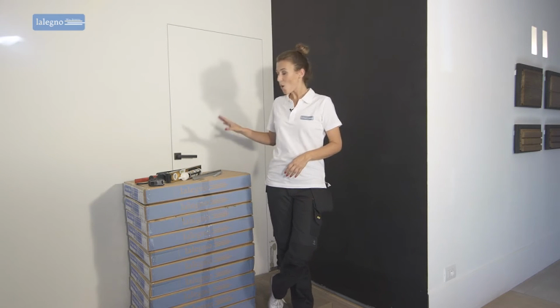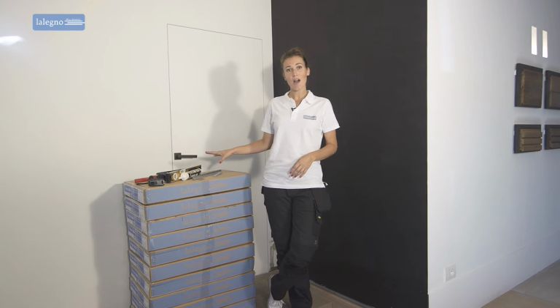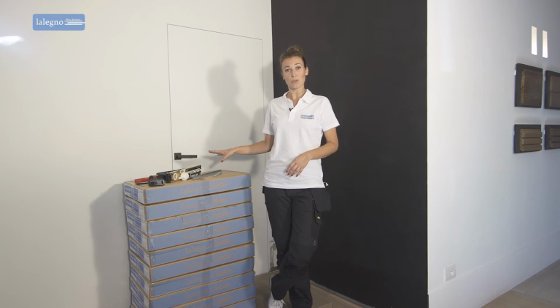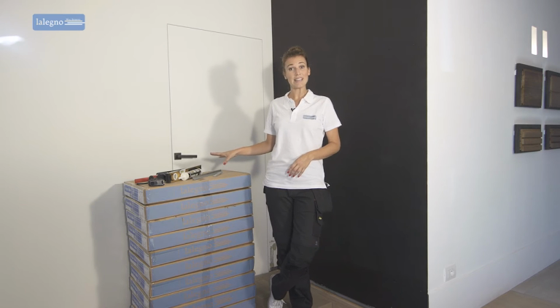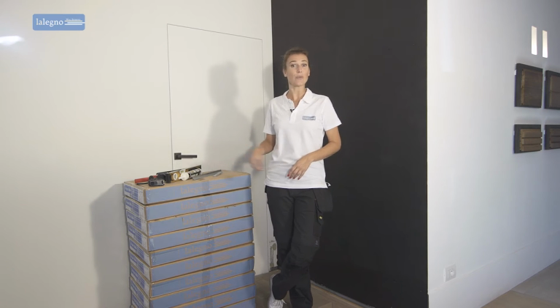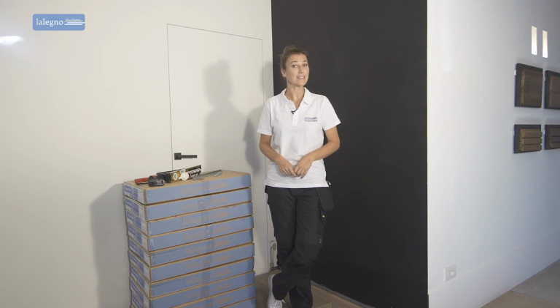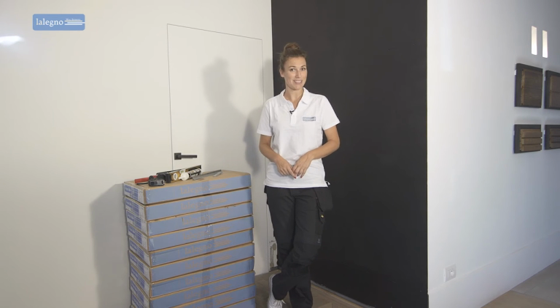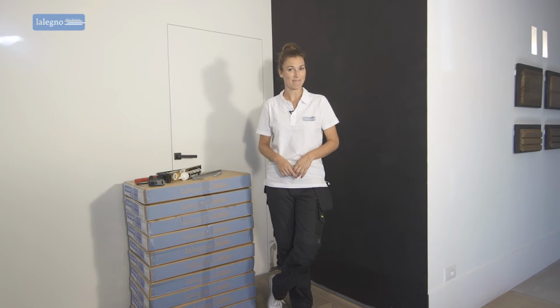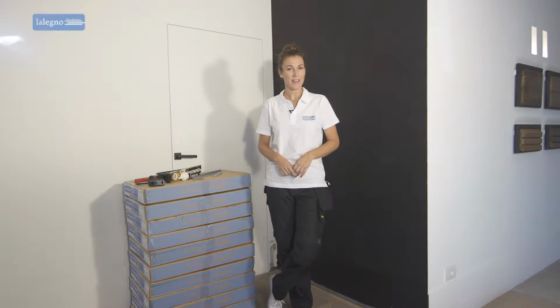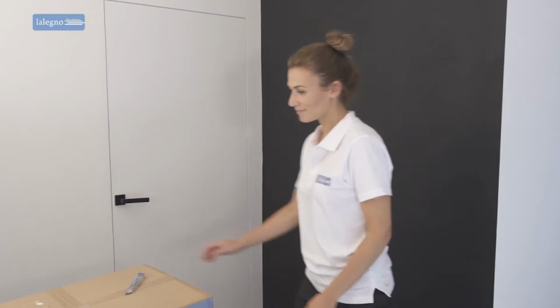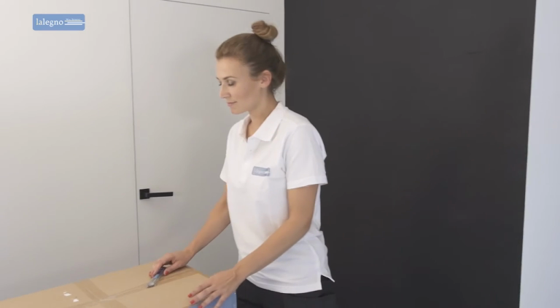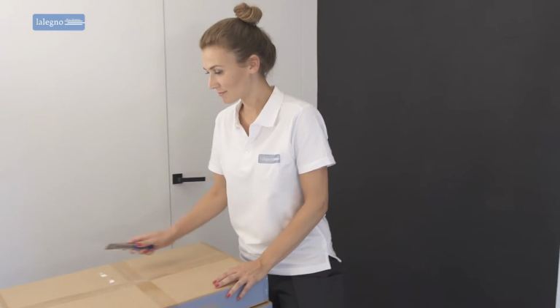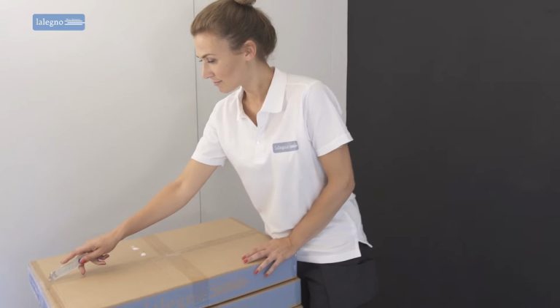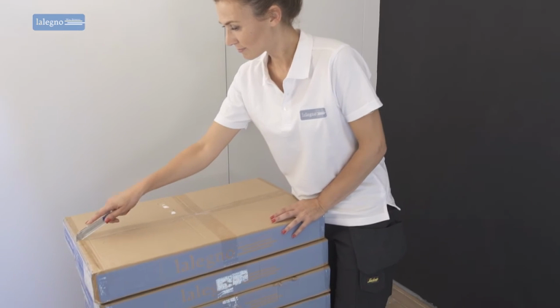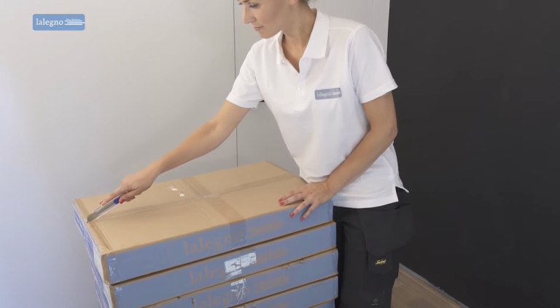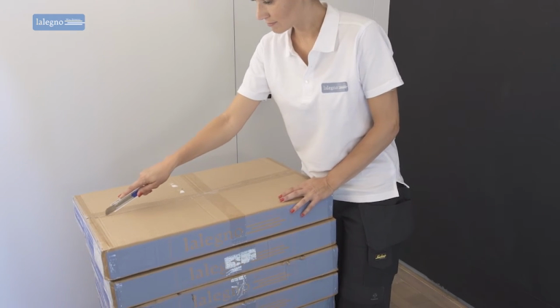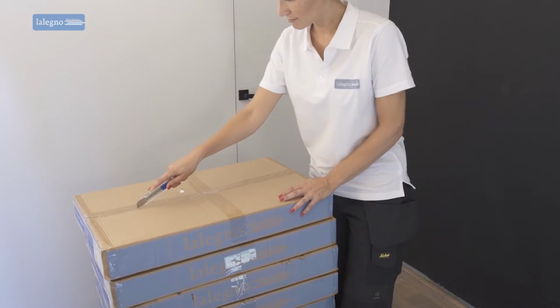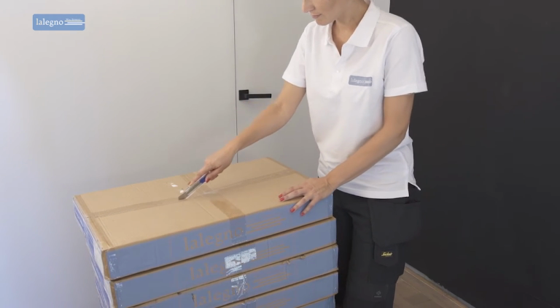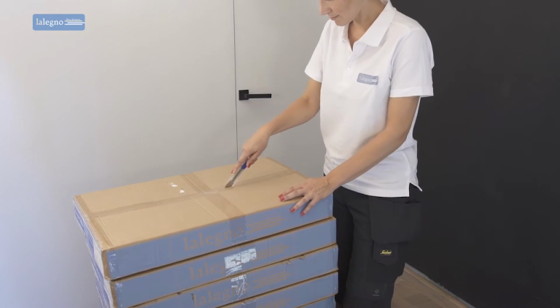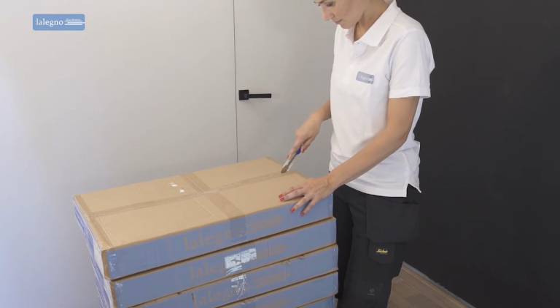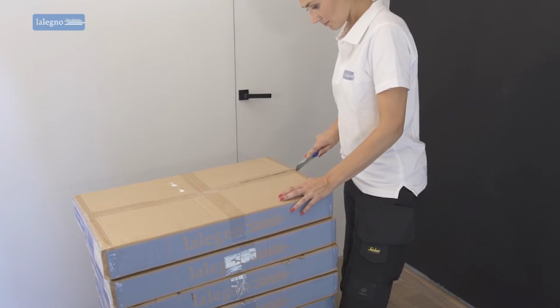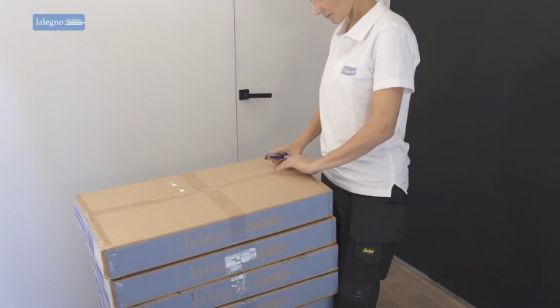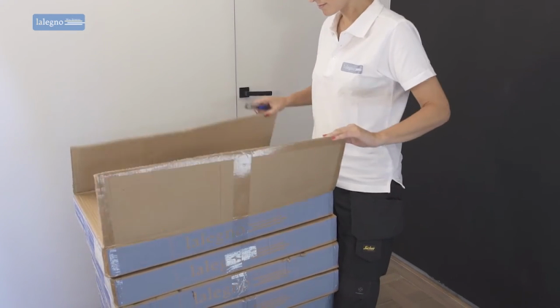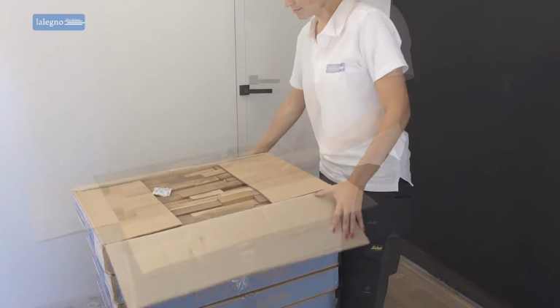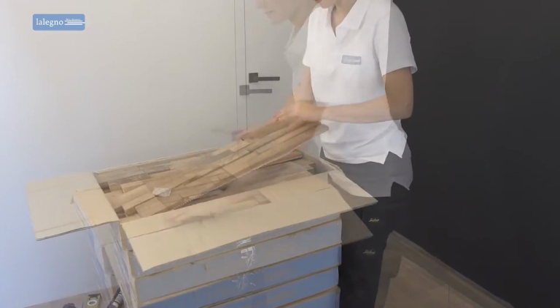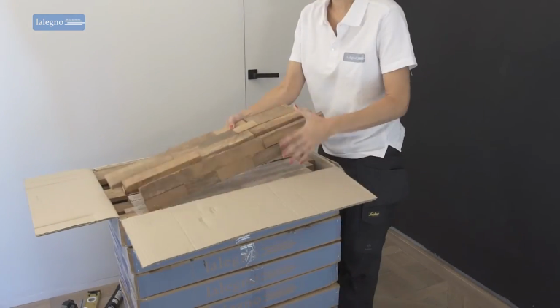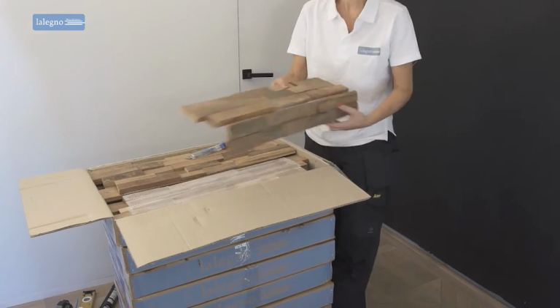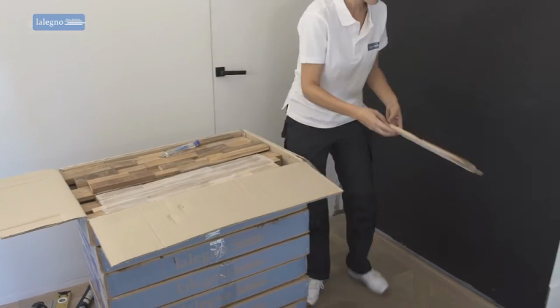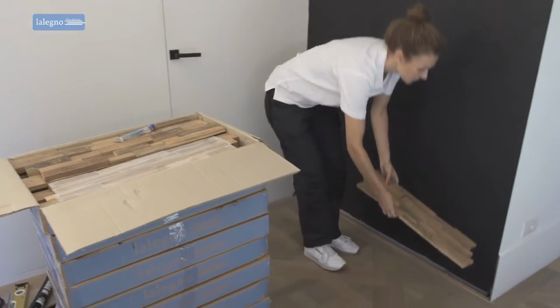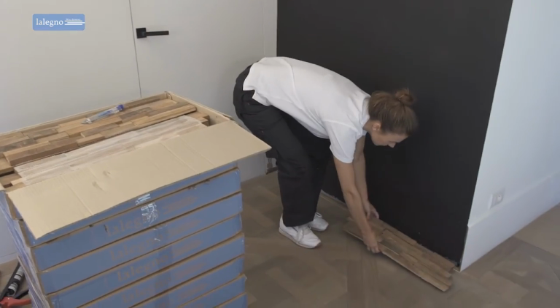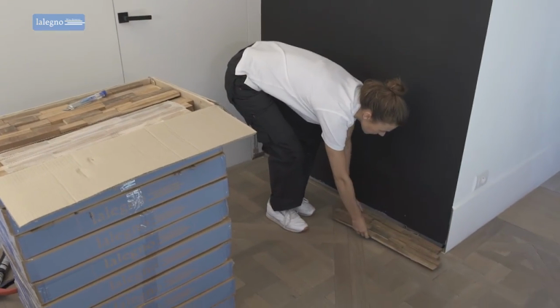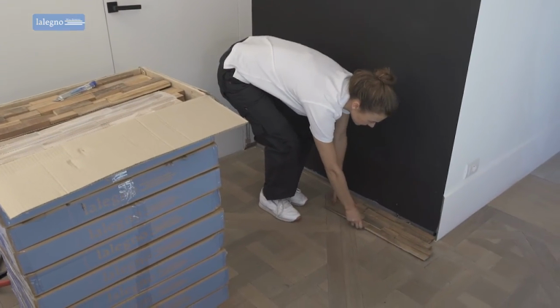All our tools are ready so we can get started. We remove the wall covering from the packaging and arrange the bottom two rows on the floor. Now we can easily interchange some of the panels until we get a composition that looks amazing.